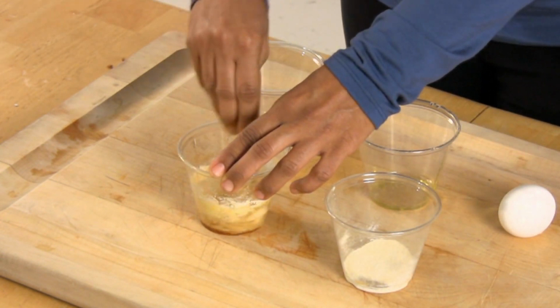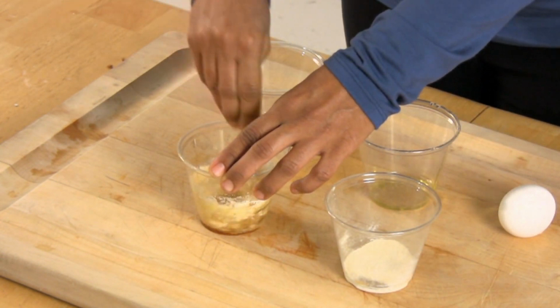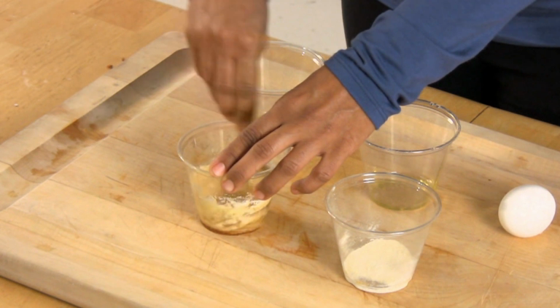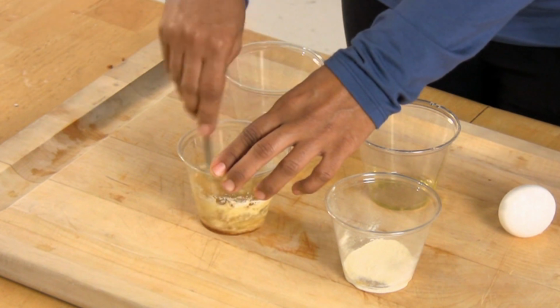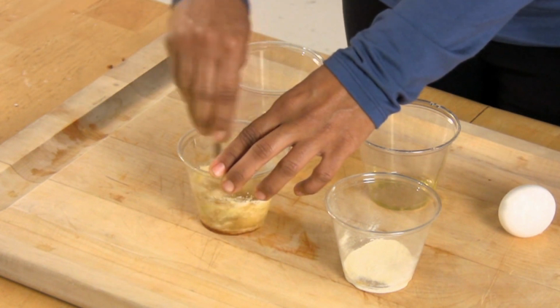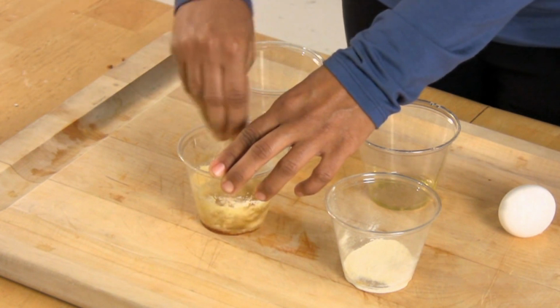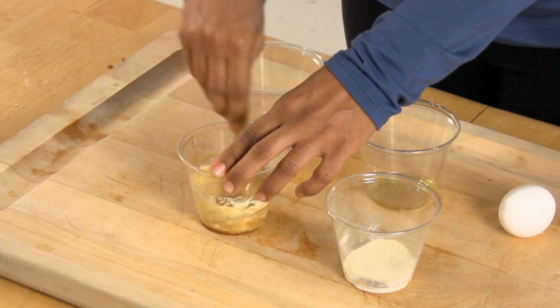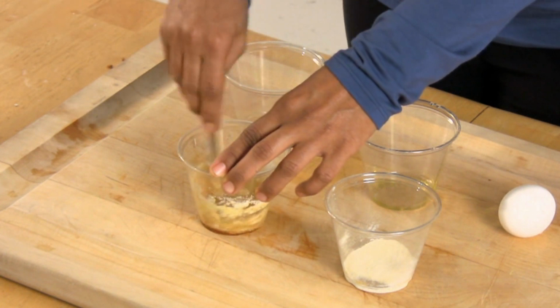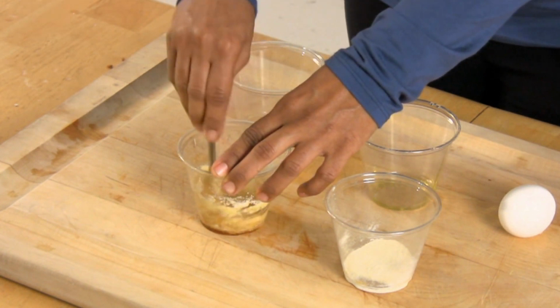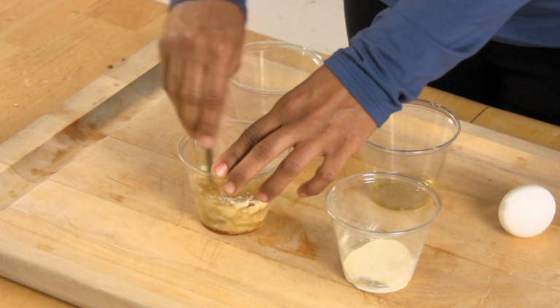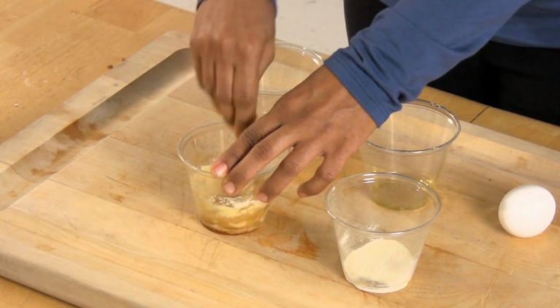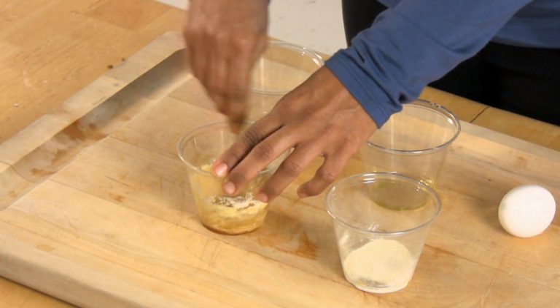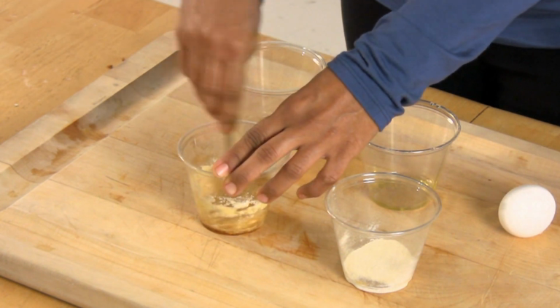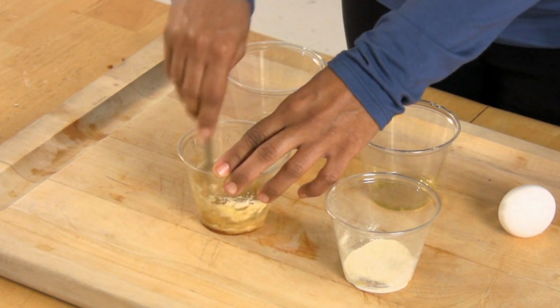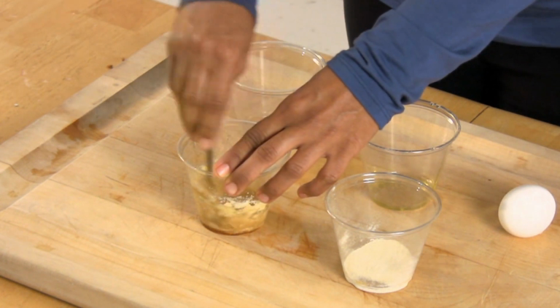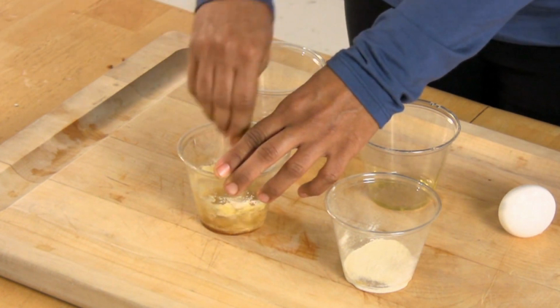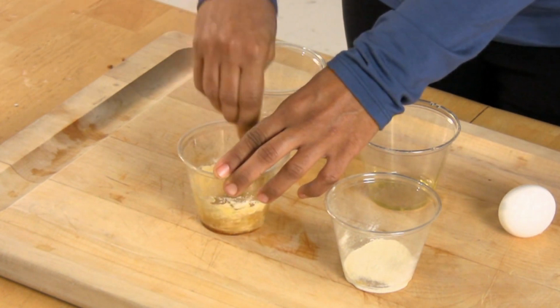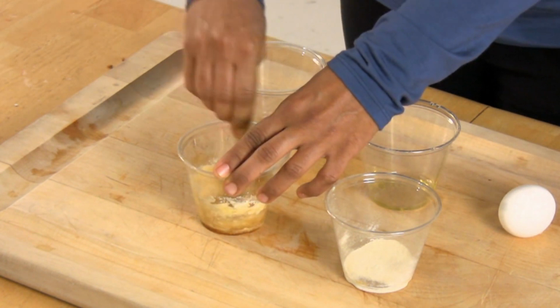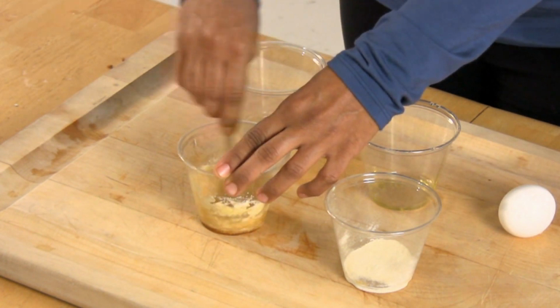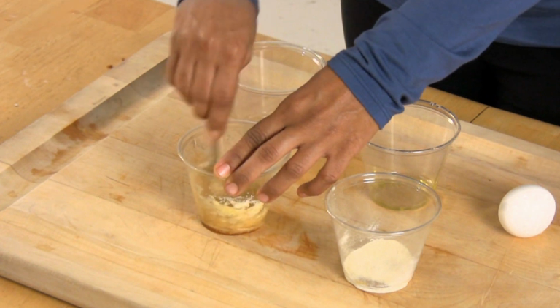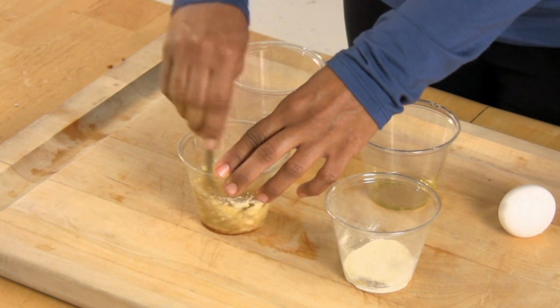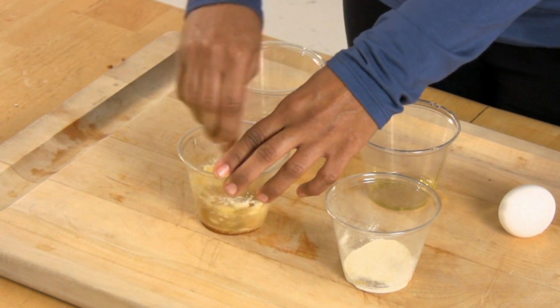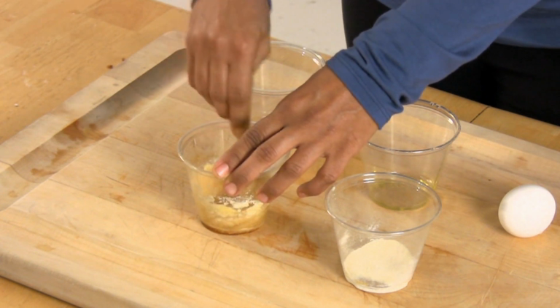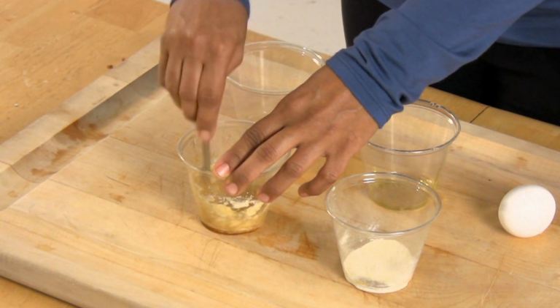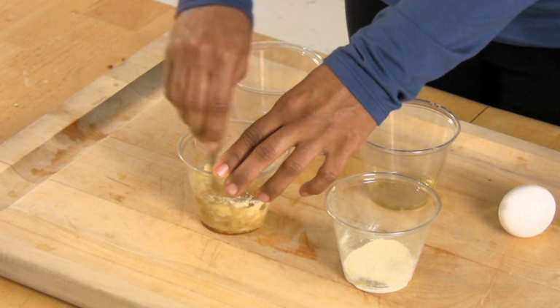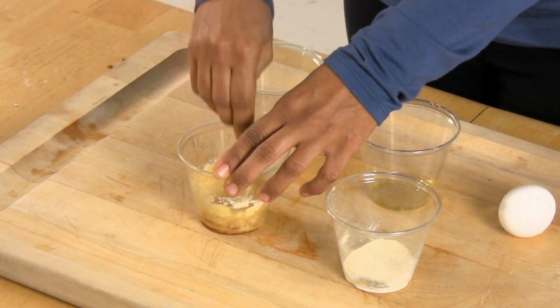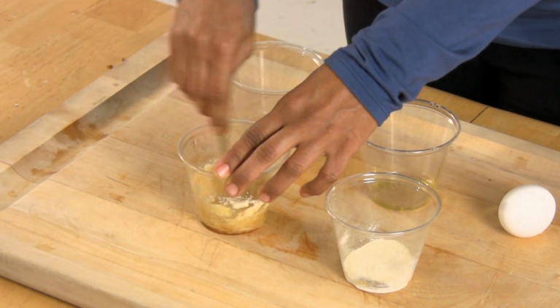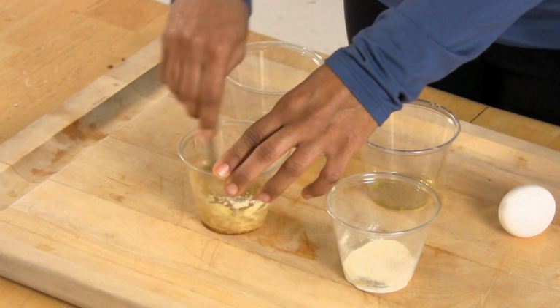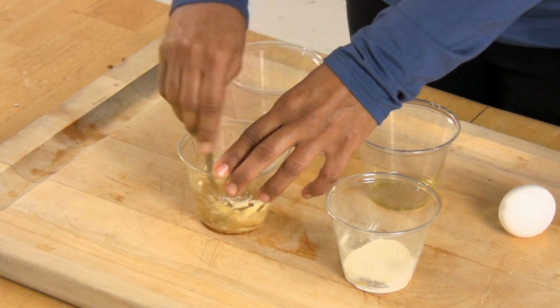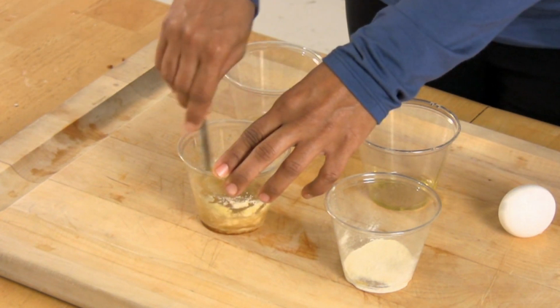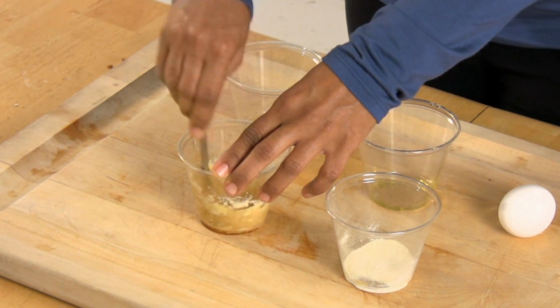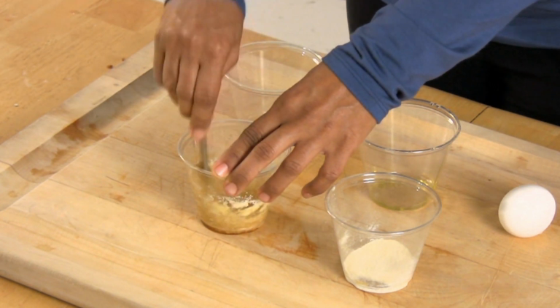Before applying the mask, ensure that your face is clean. For best results, steam your face before applying the mask. This is often best after taking a hot shower.